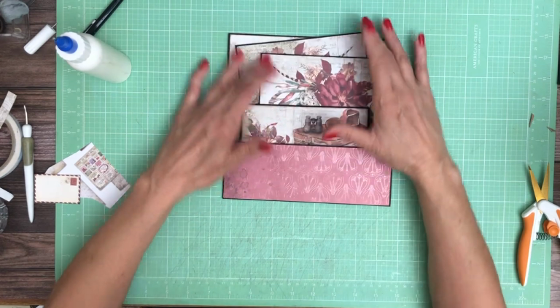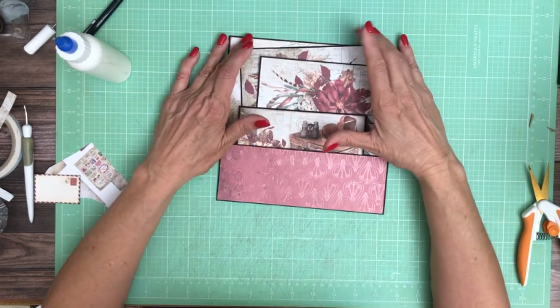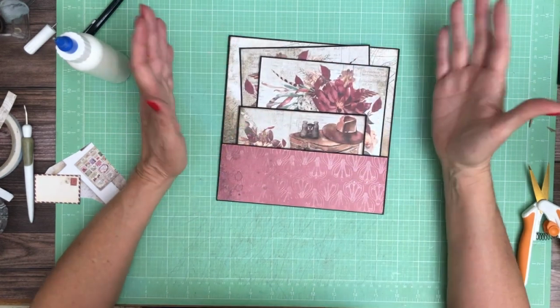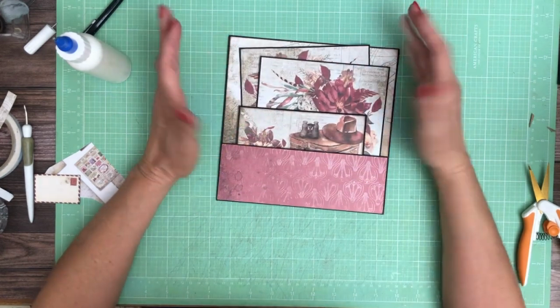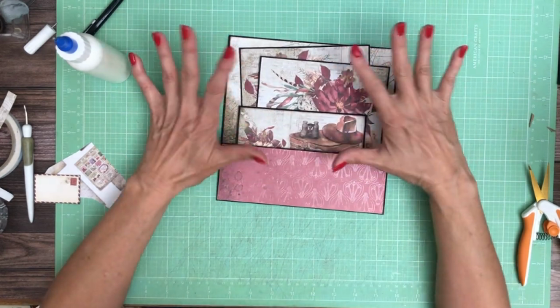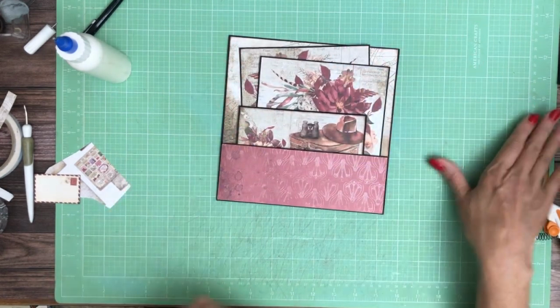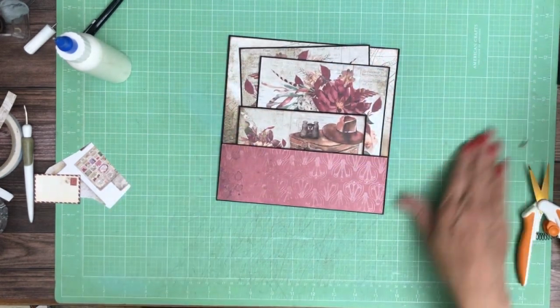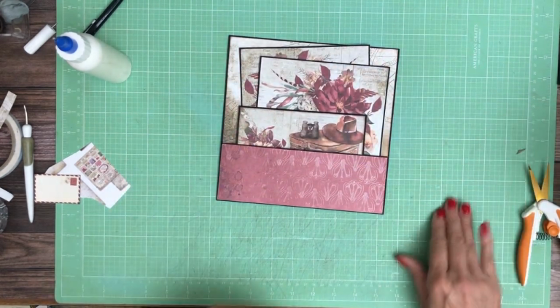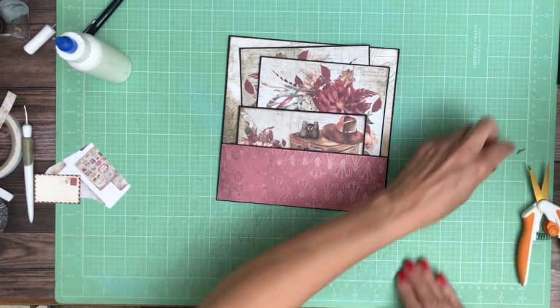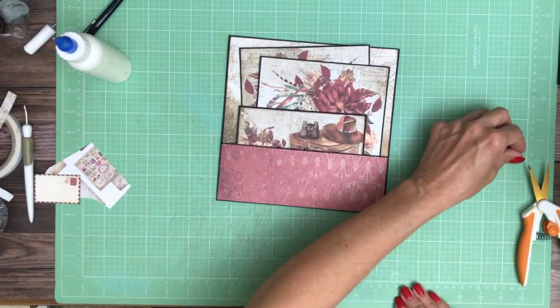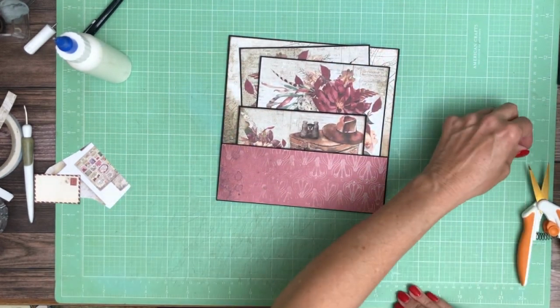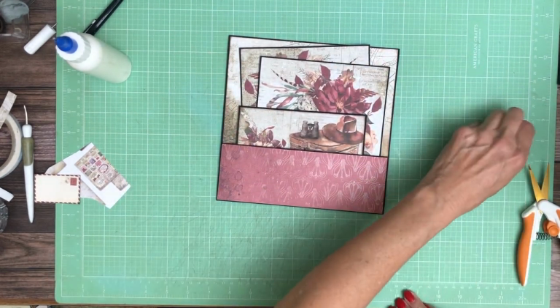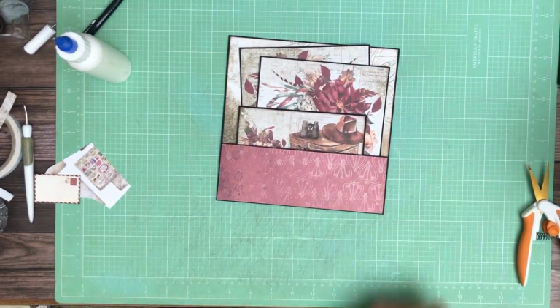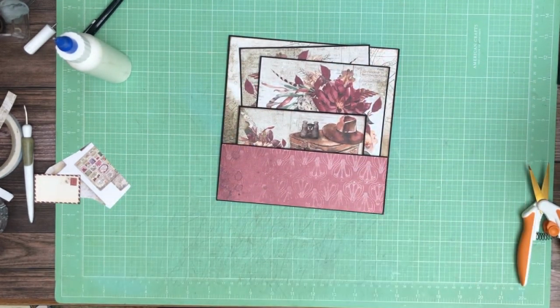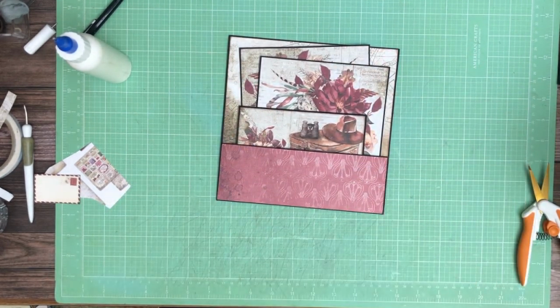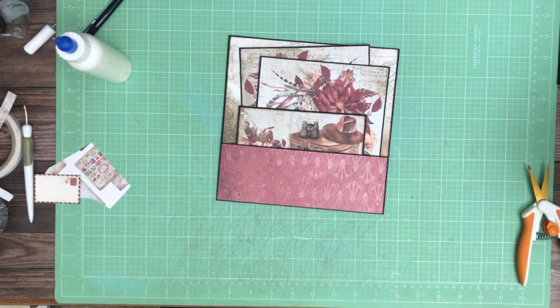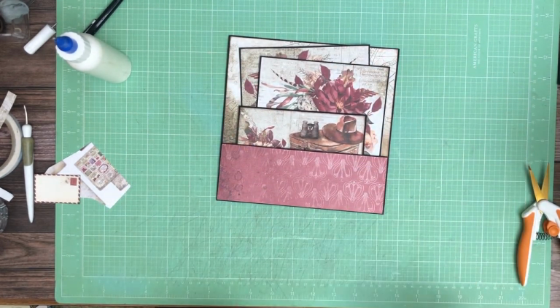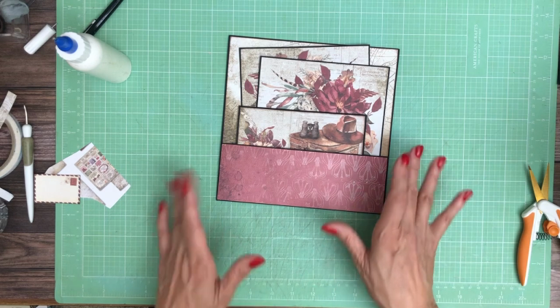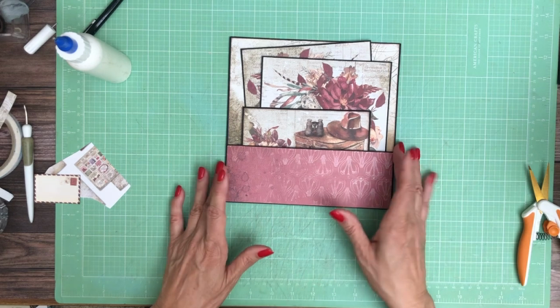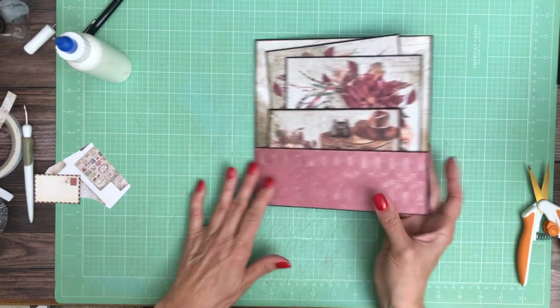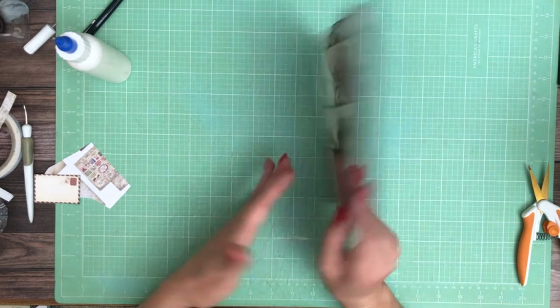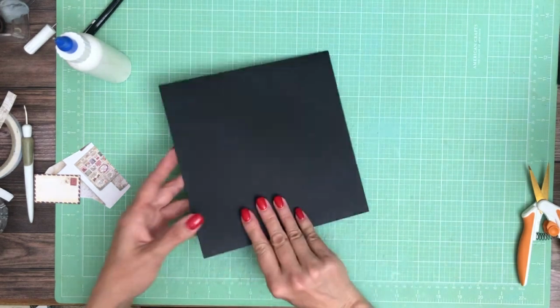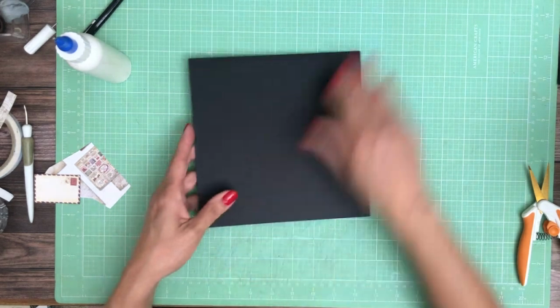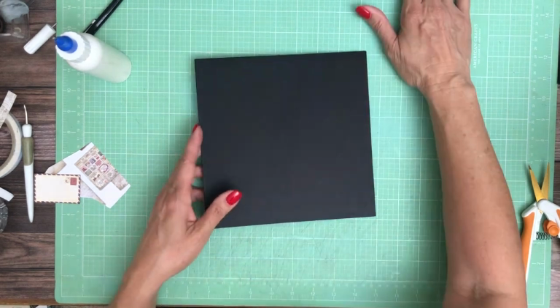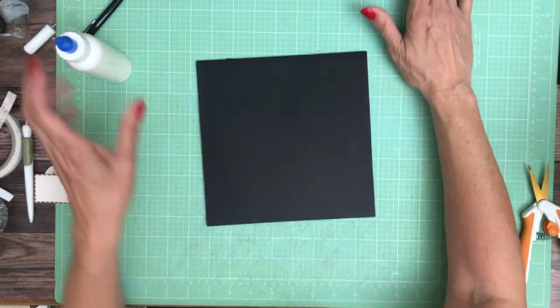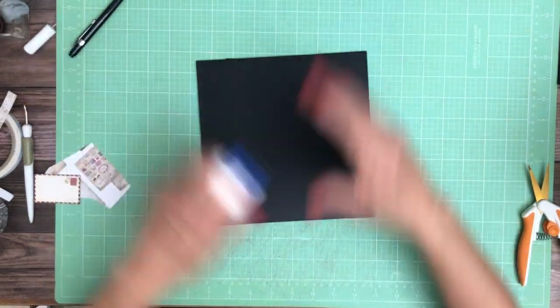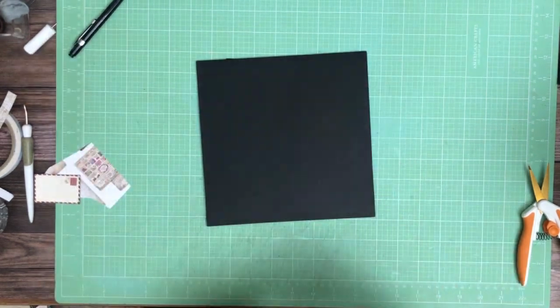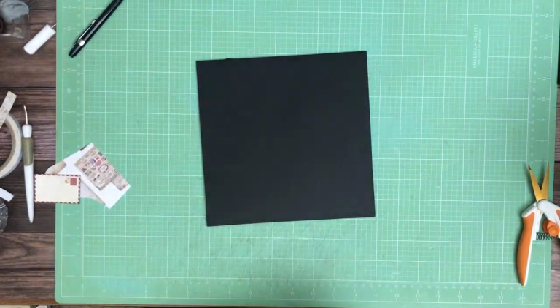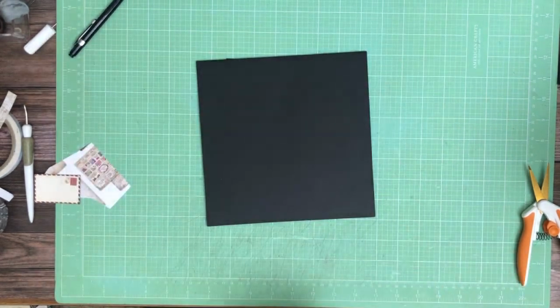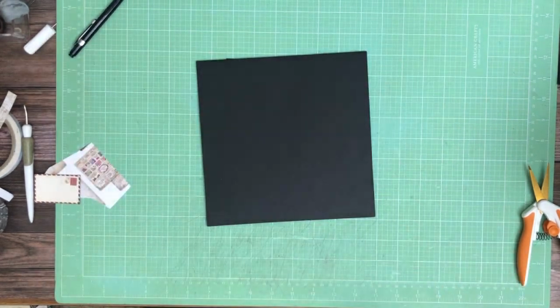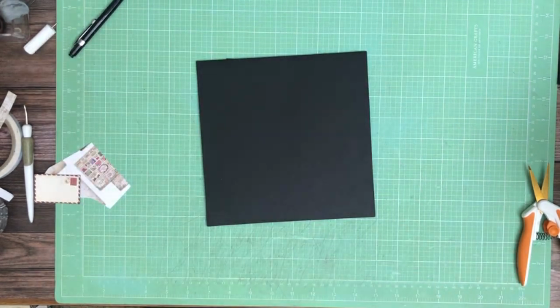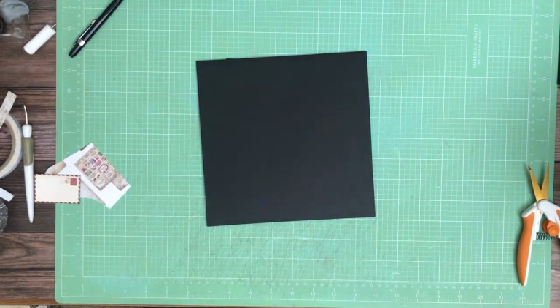Nice and simple. Large photo mats, and of course the pocket — you can put lots of goodies in there. In a few minutes I'll be back and we'll get started on page 2. Thank you.